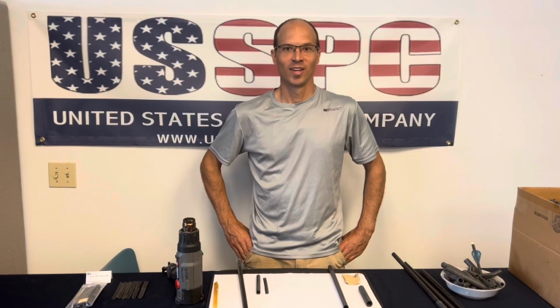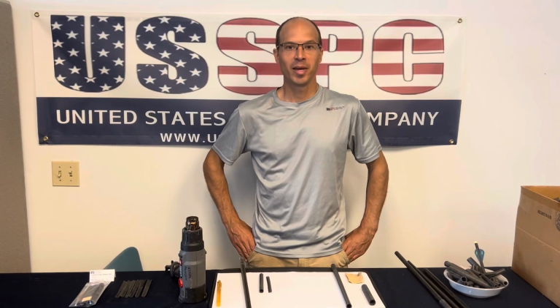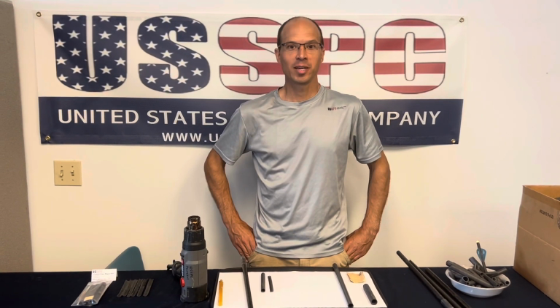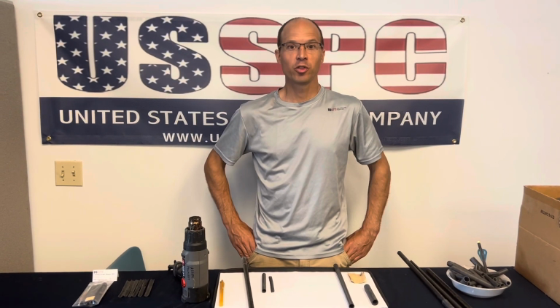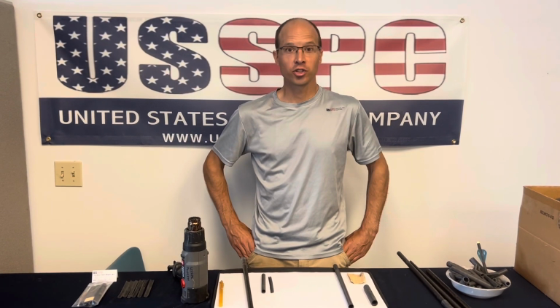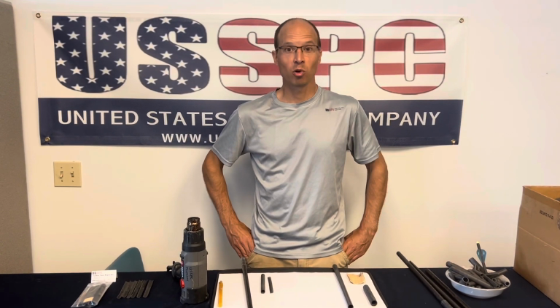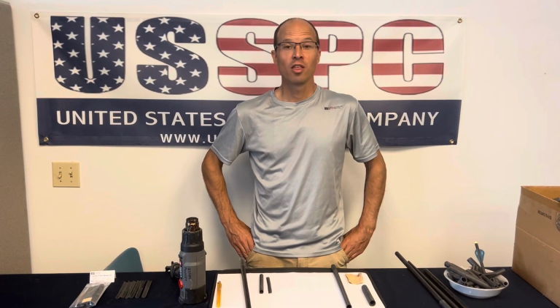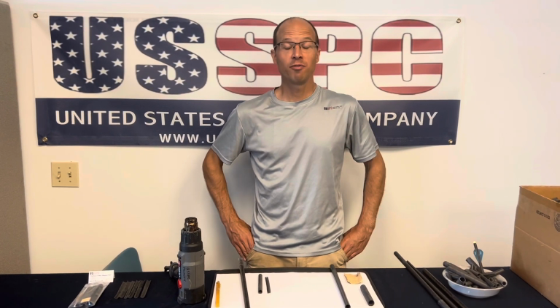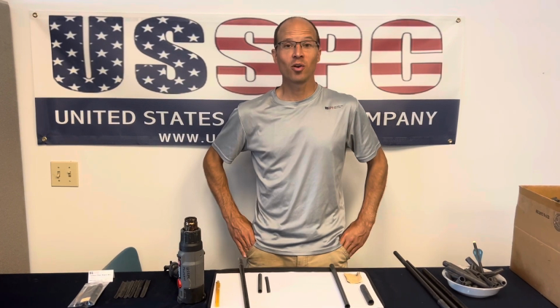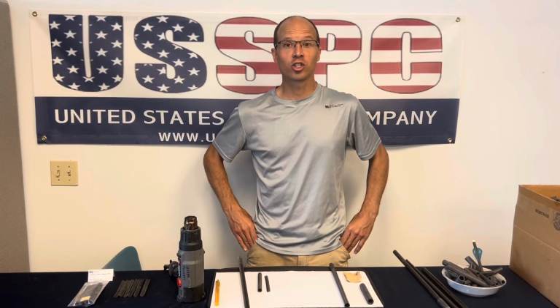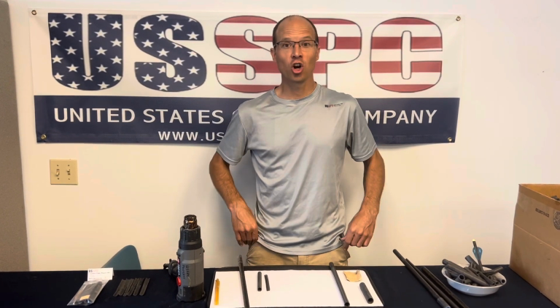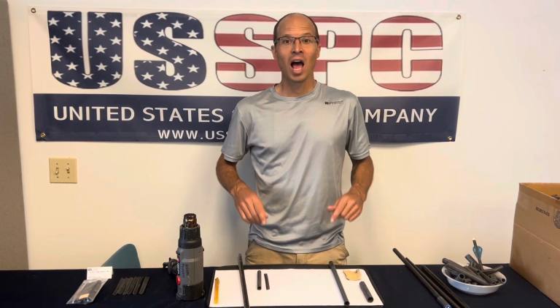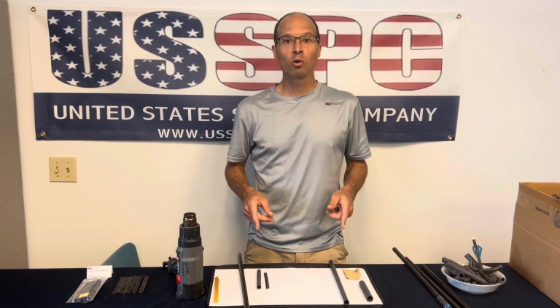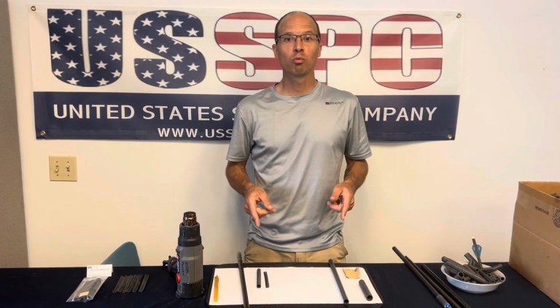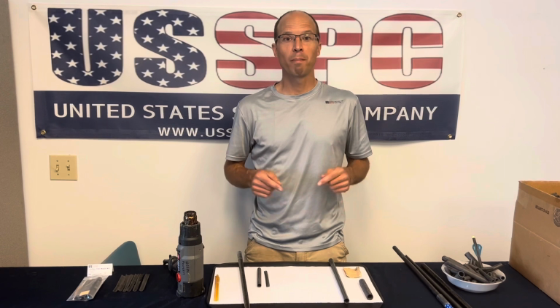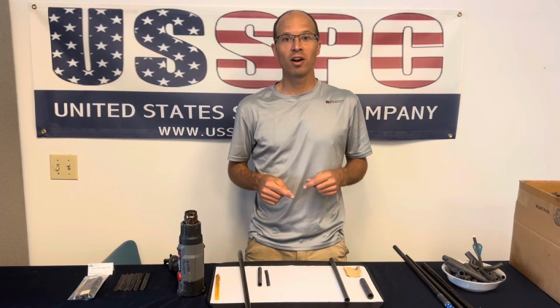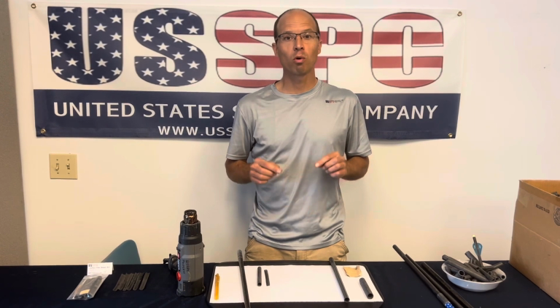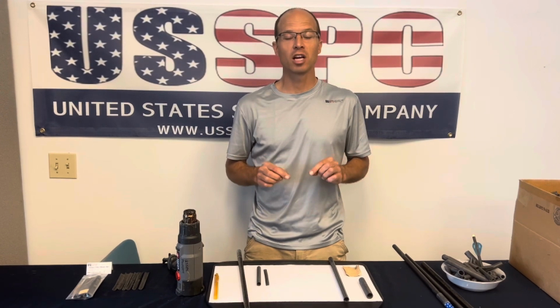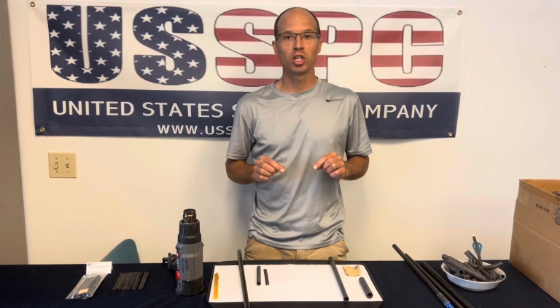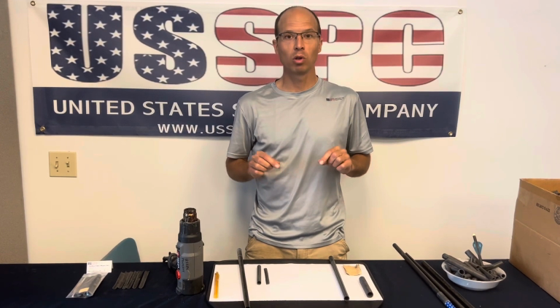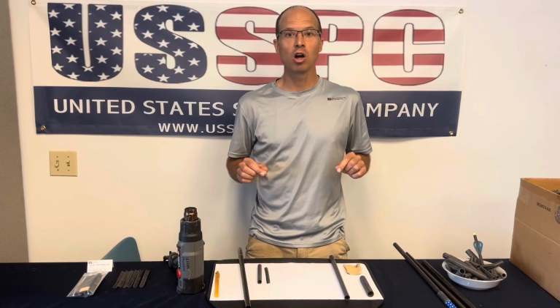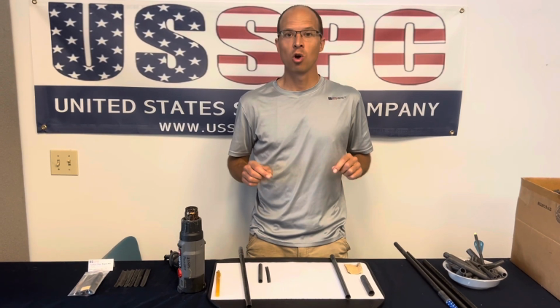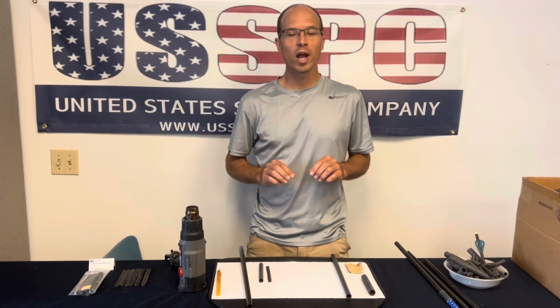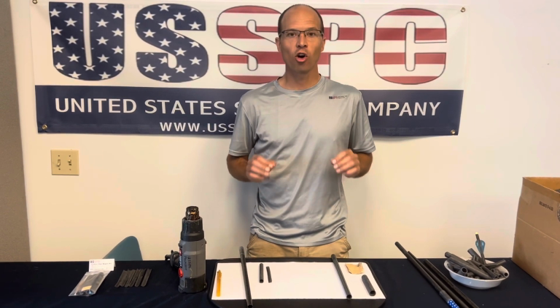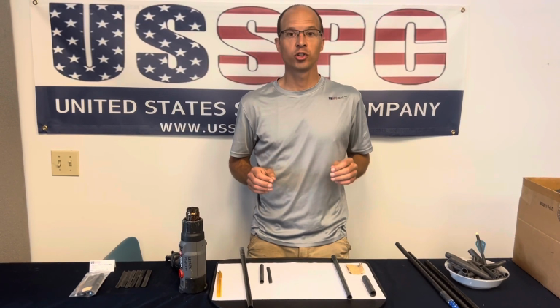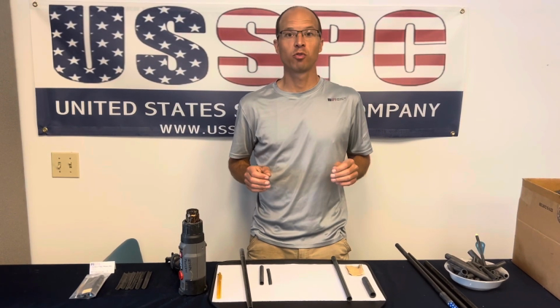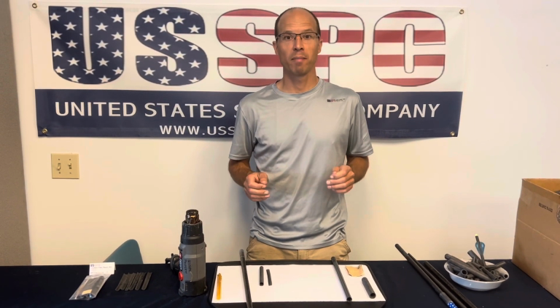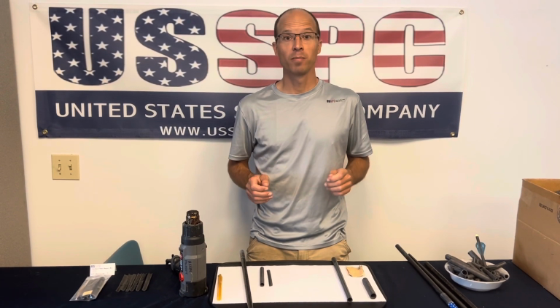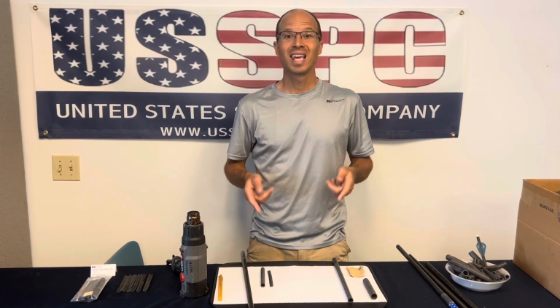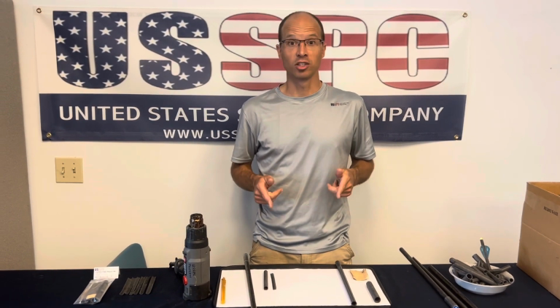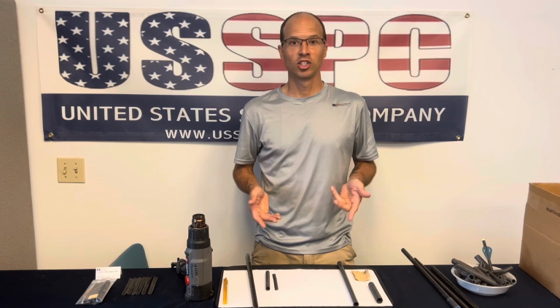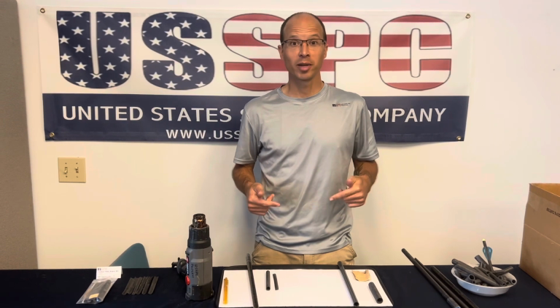I'm Andy Liebner with US Ski Poles. This video is to show how to repair or make a ski pole longer — or any carbon tube for that matter — in minutes. Shall we begin?